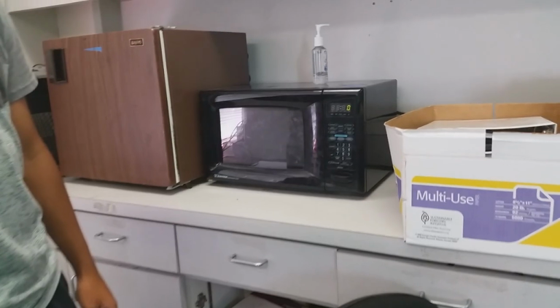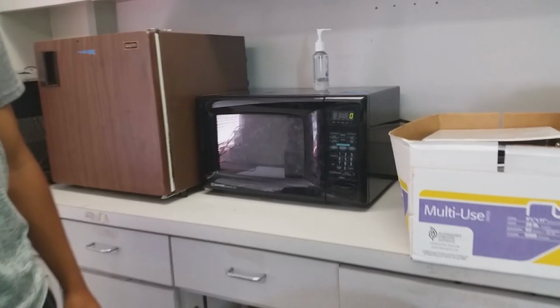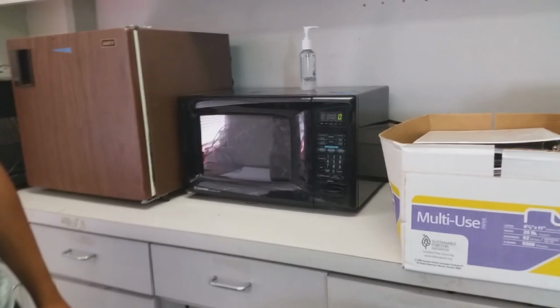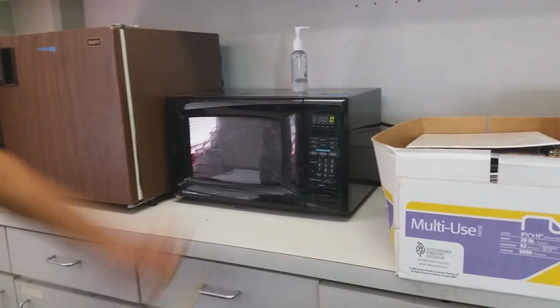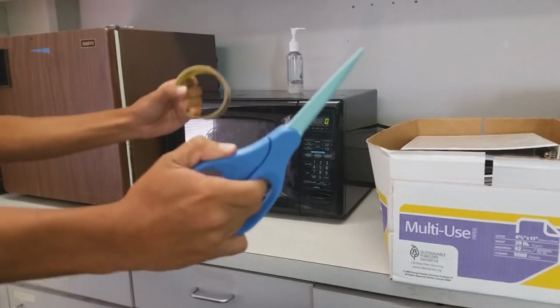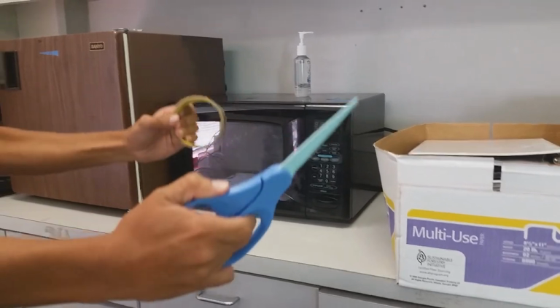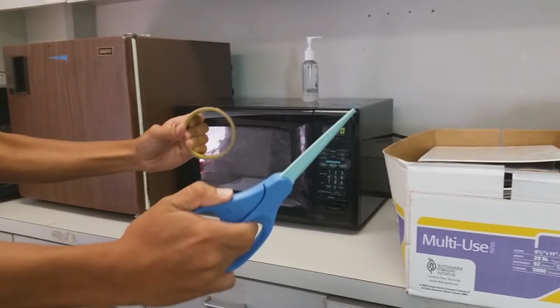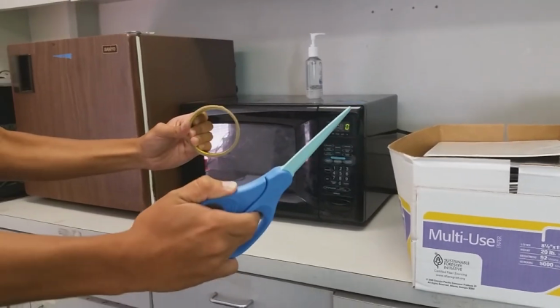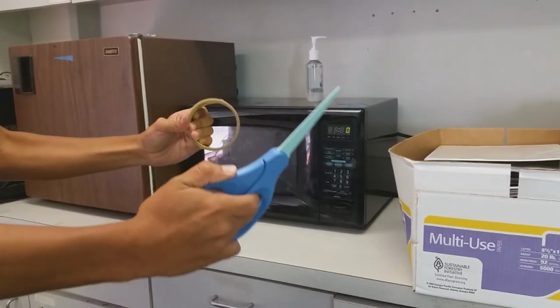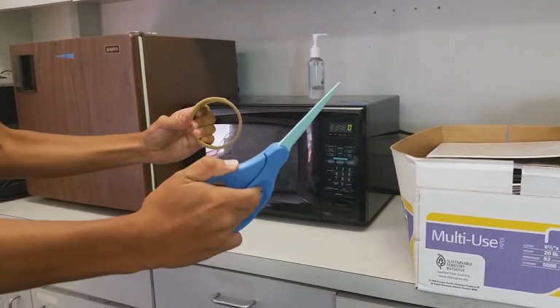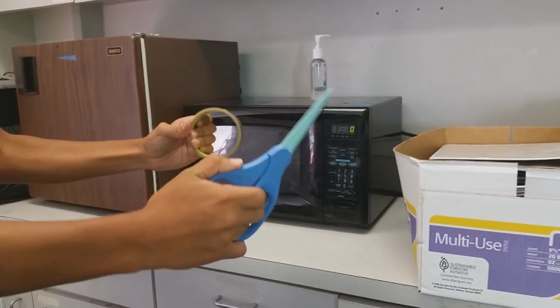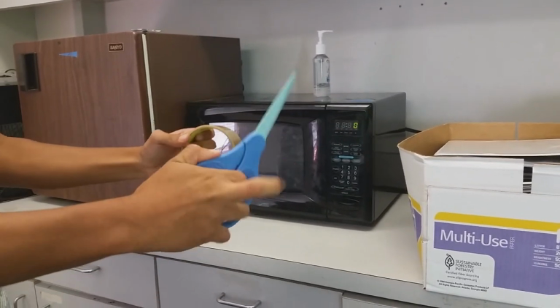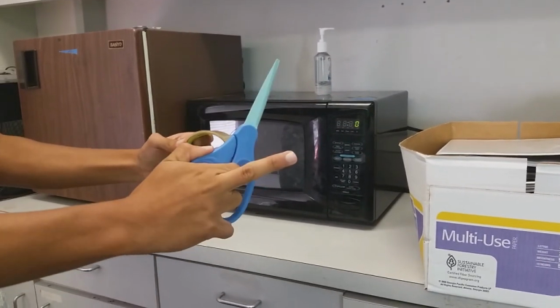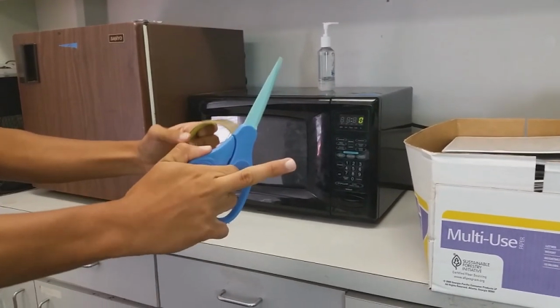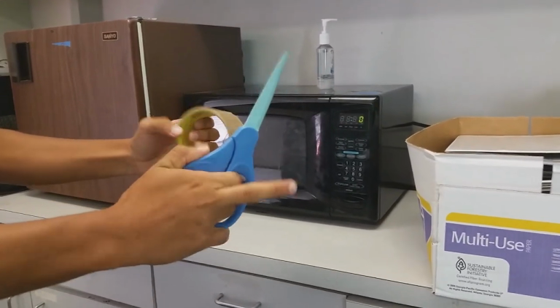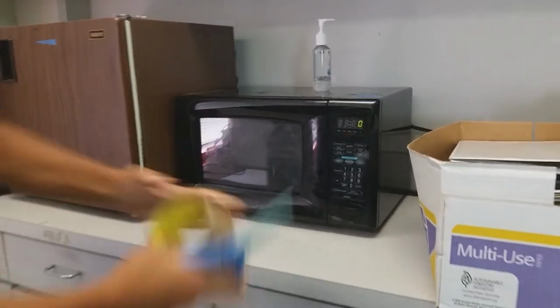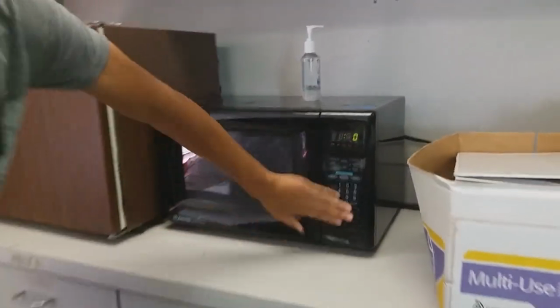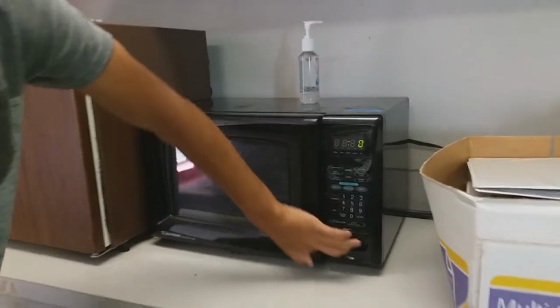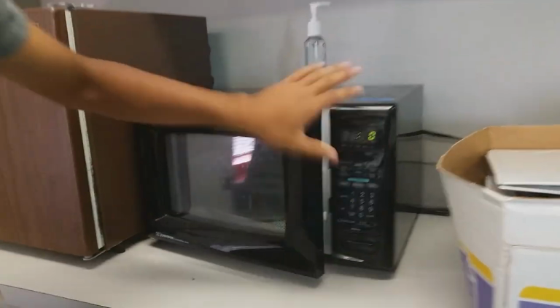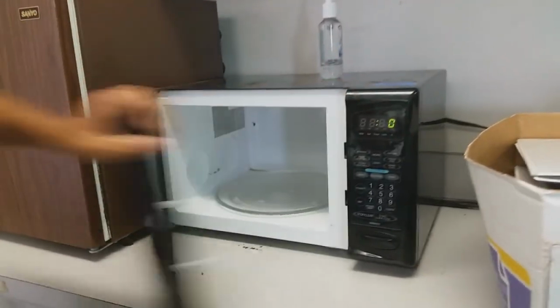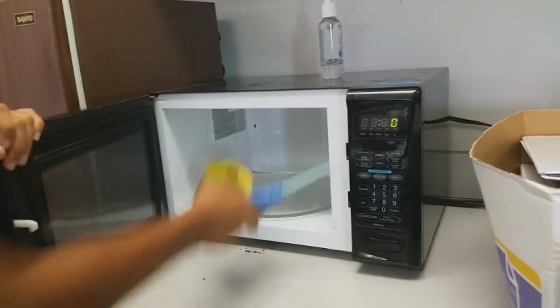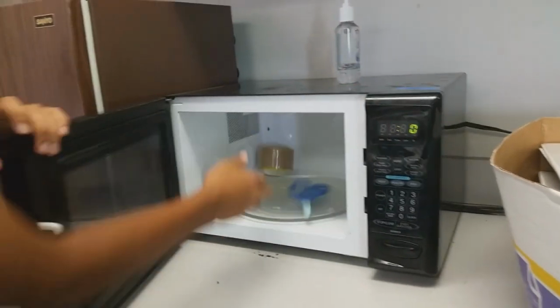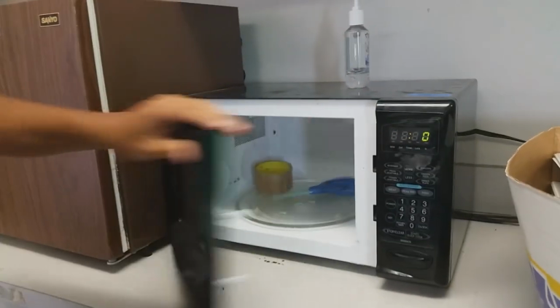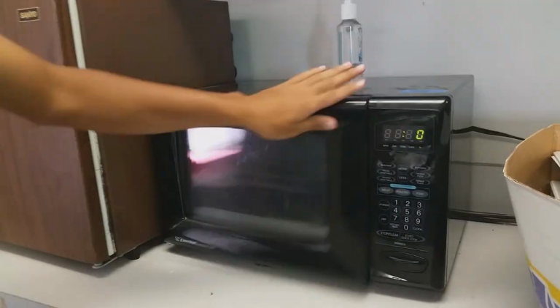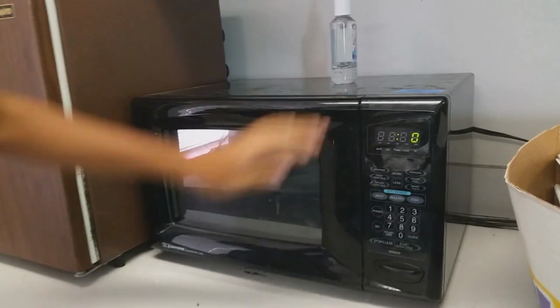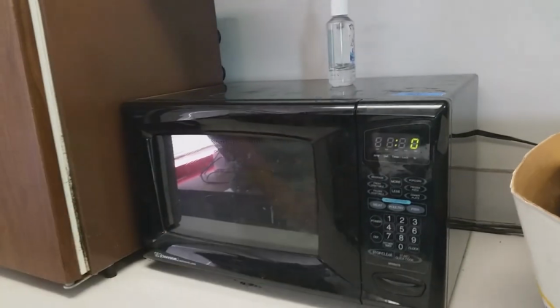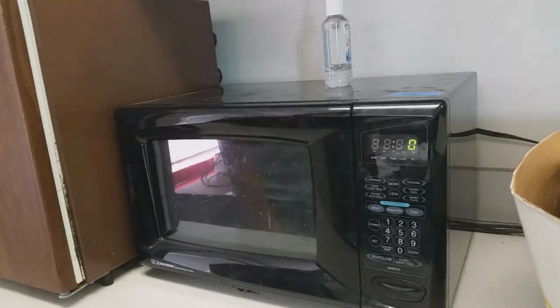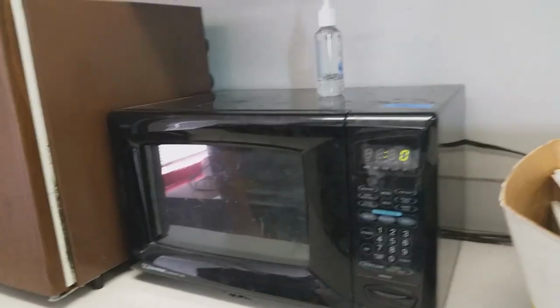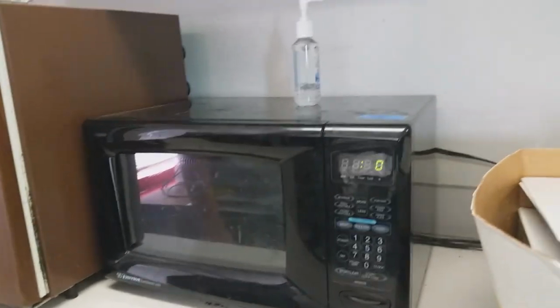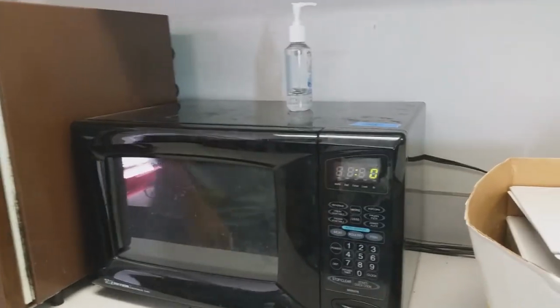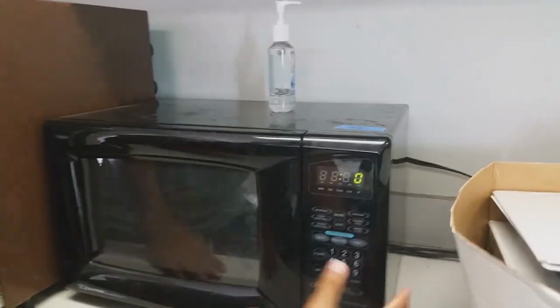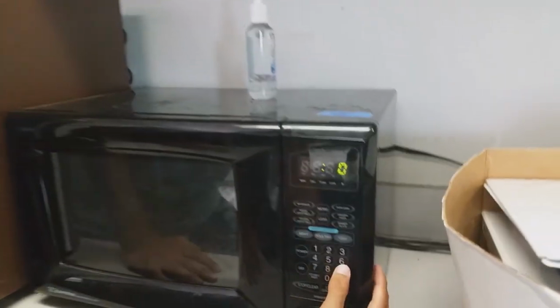And now with a little bit of elbow grease, we'll just put it into this oven. And you put it for however long you want.